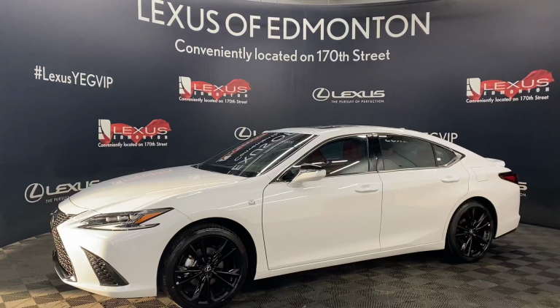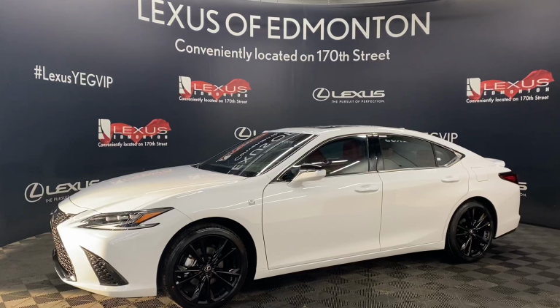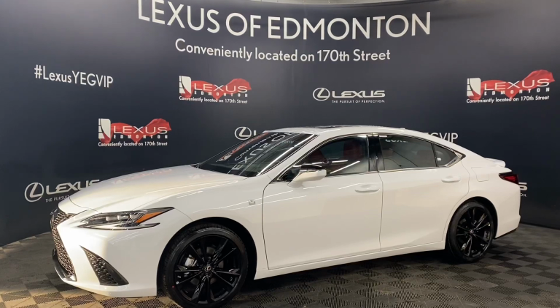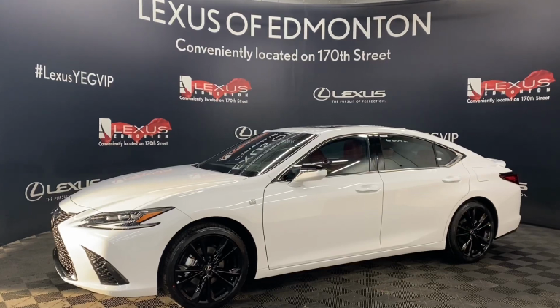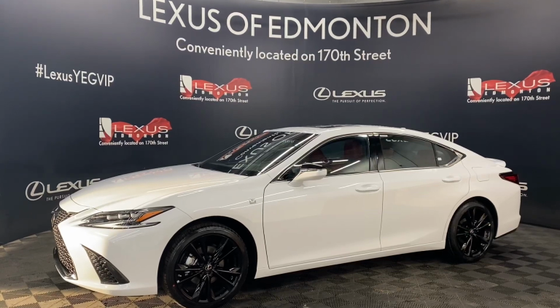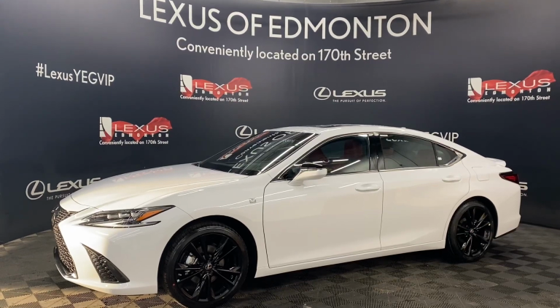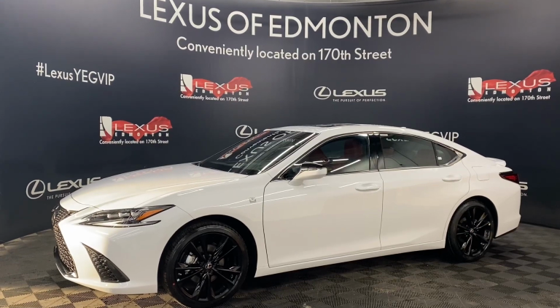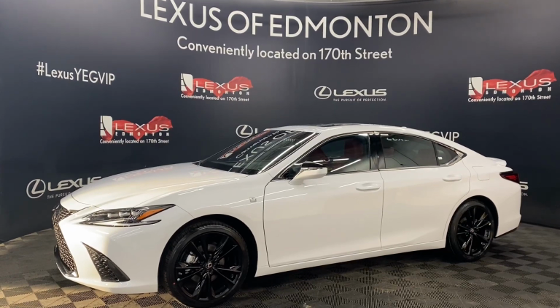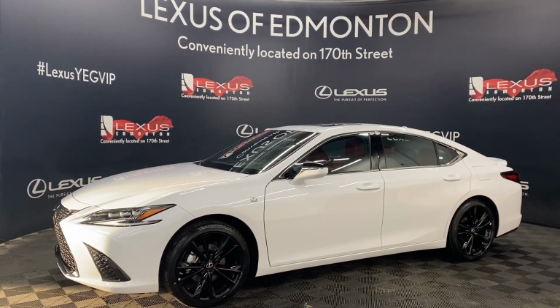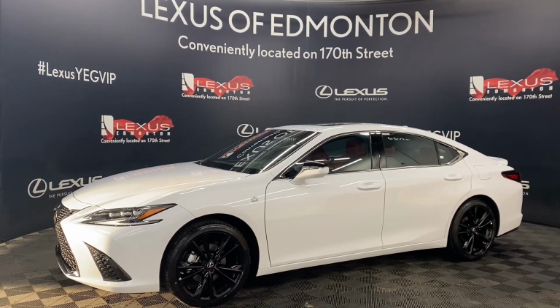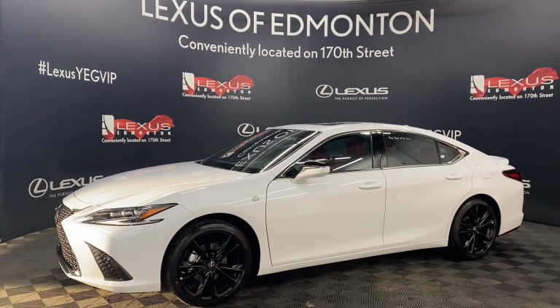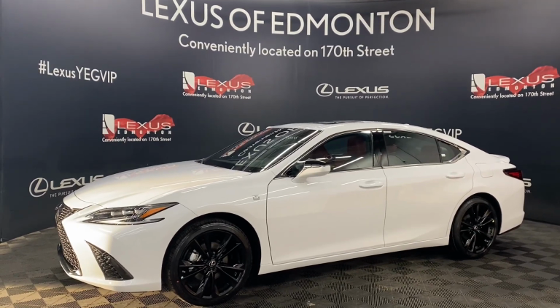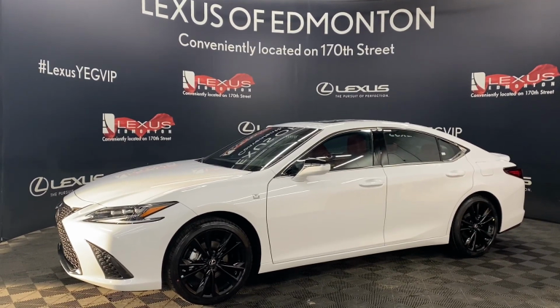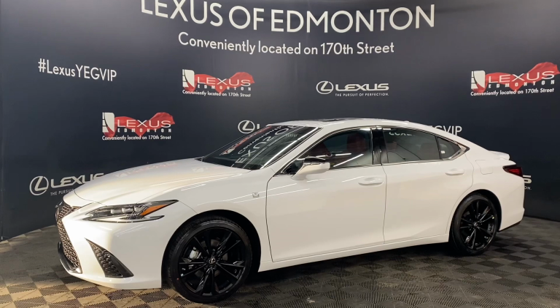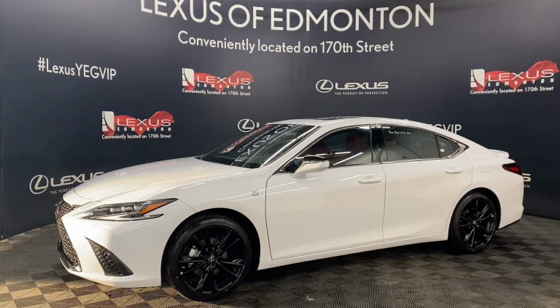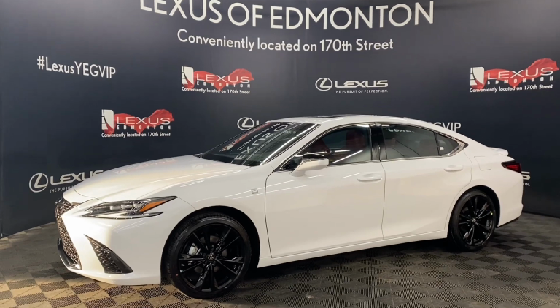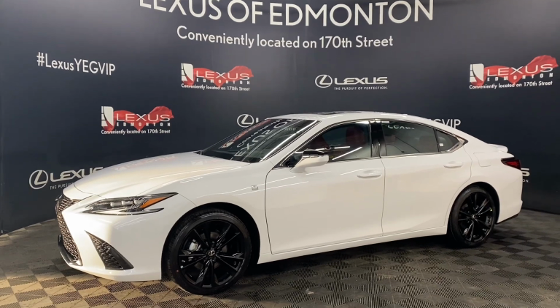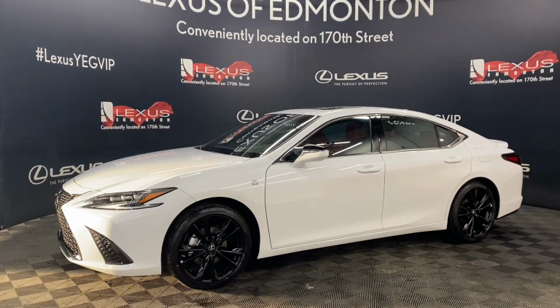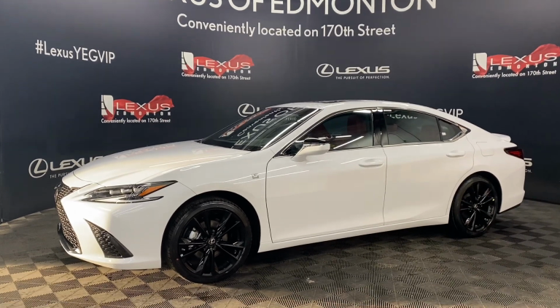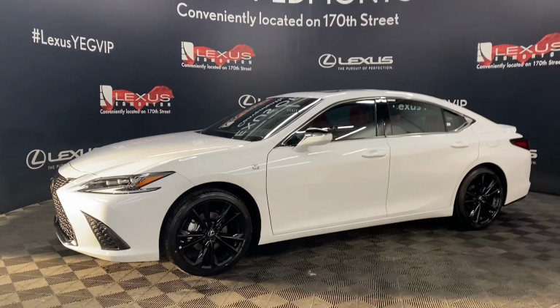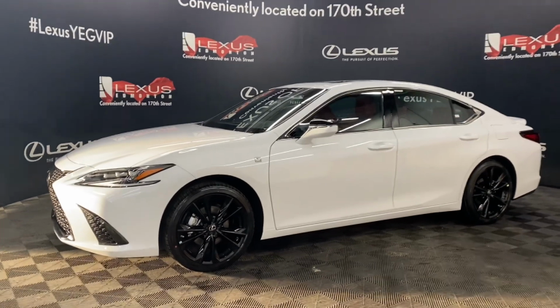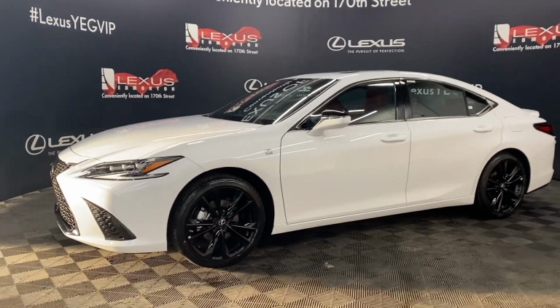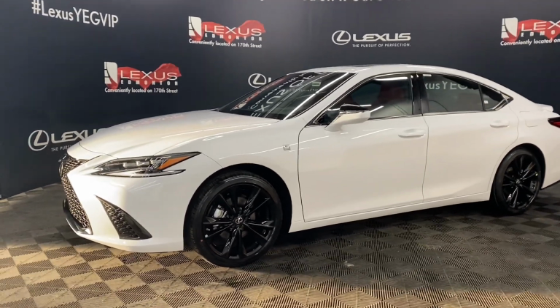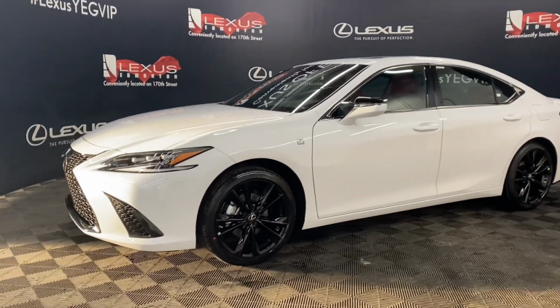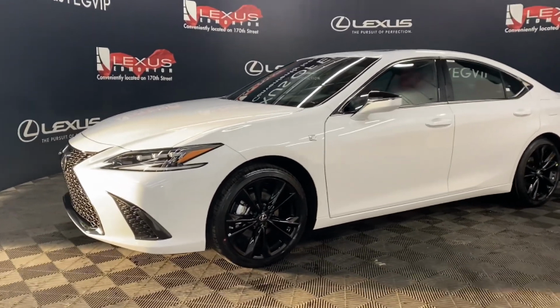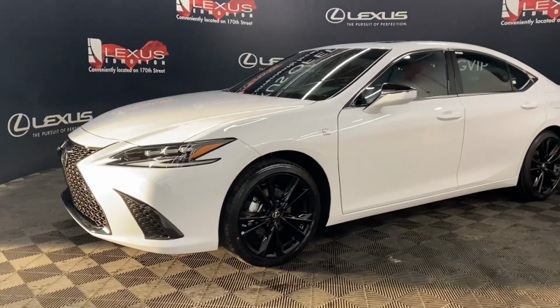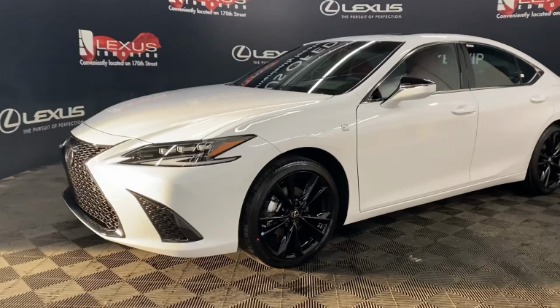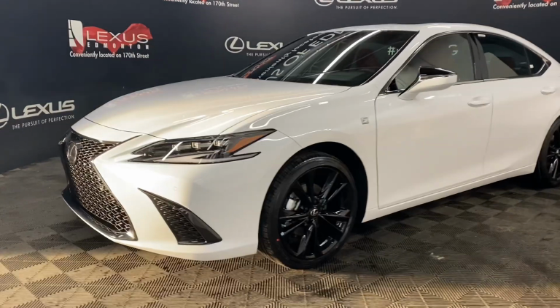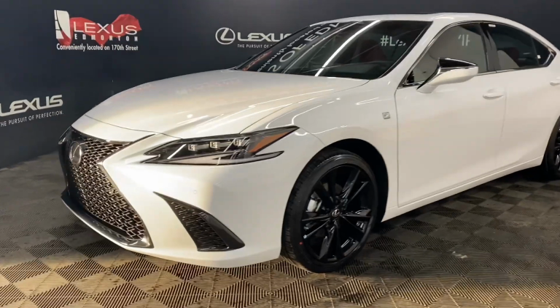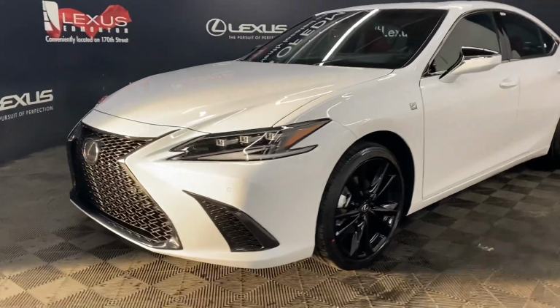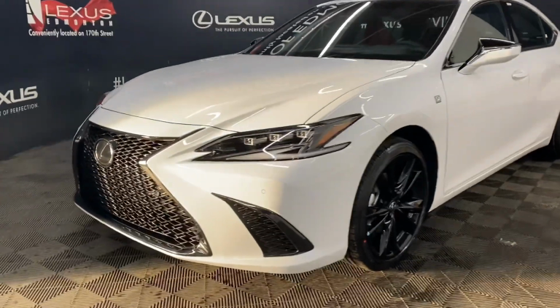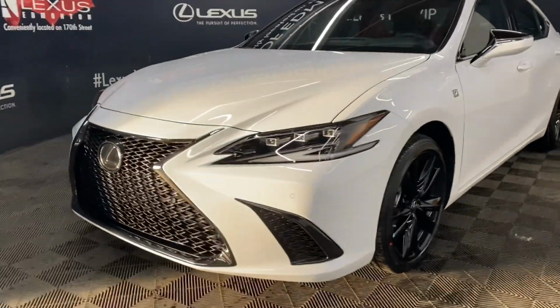Welcome to Lexus of Edmonton, located off 111th Avenue and 170th Street. Today we are looking at a 2023 Lexus ES350 F-Sport Series 2 in the color ultra white.